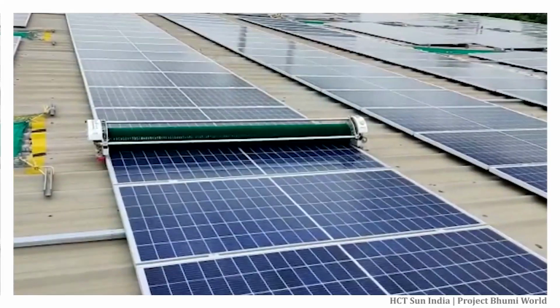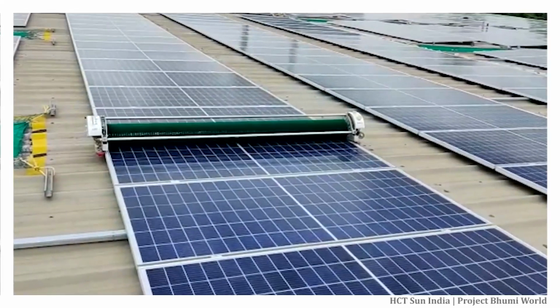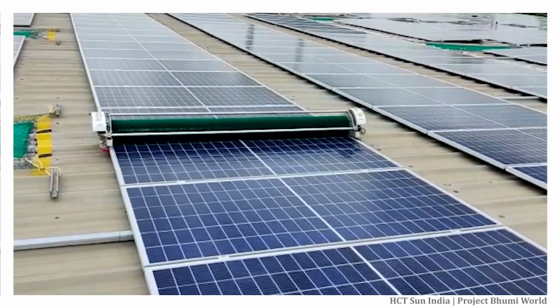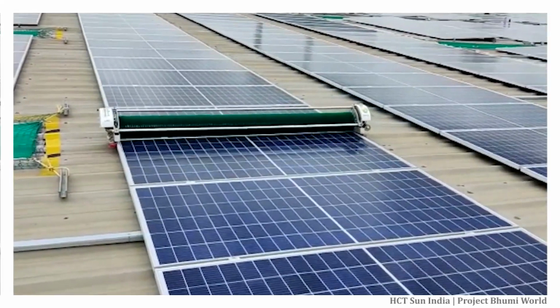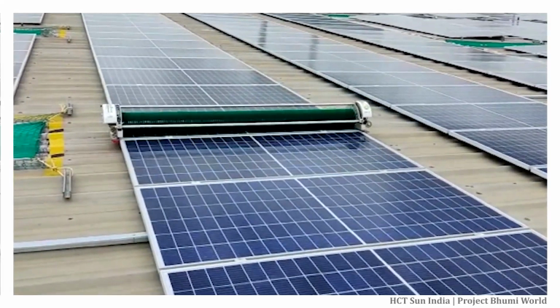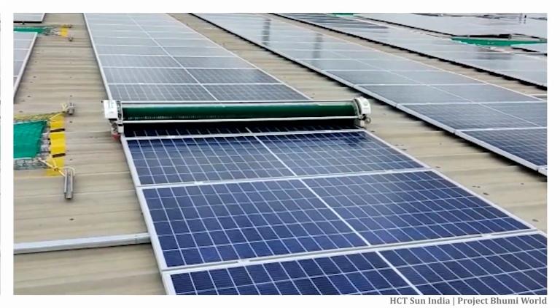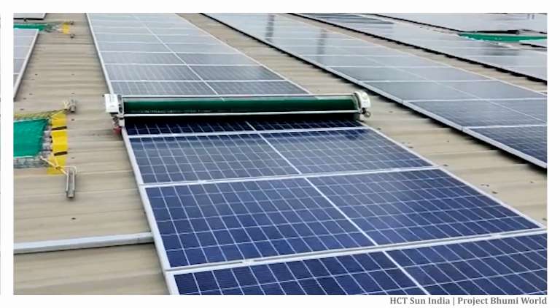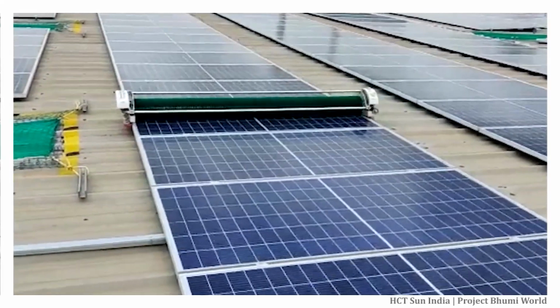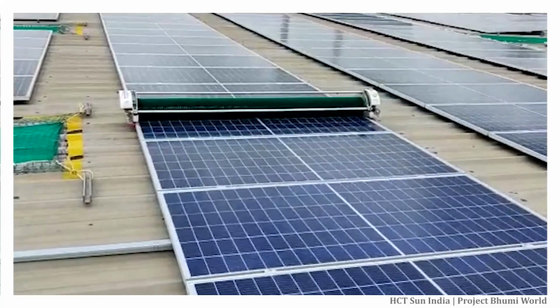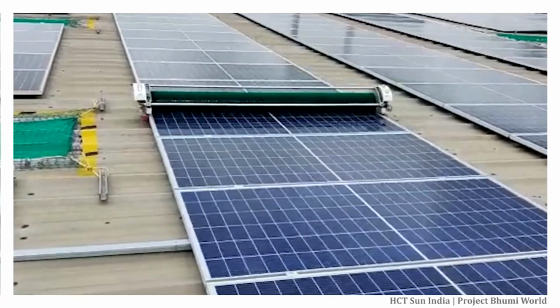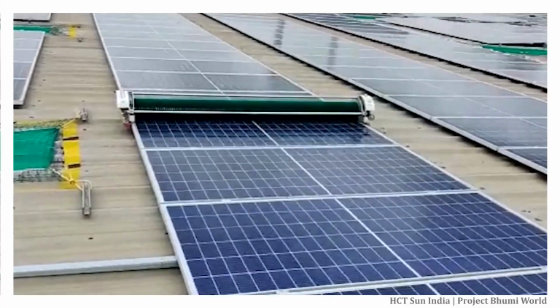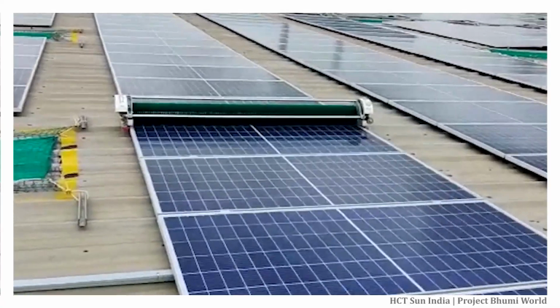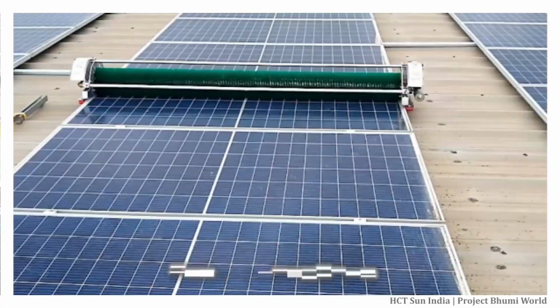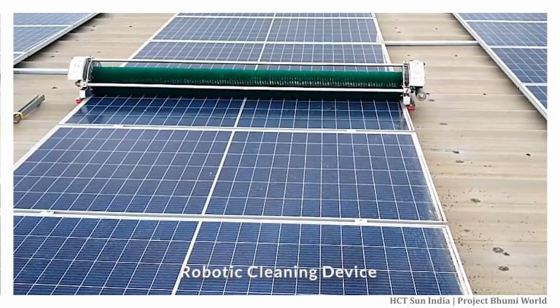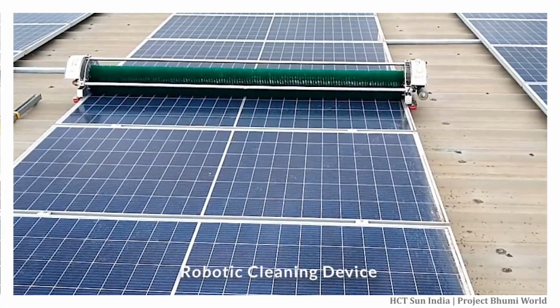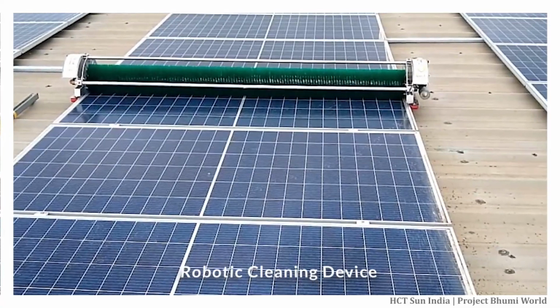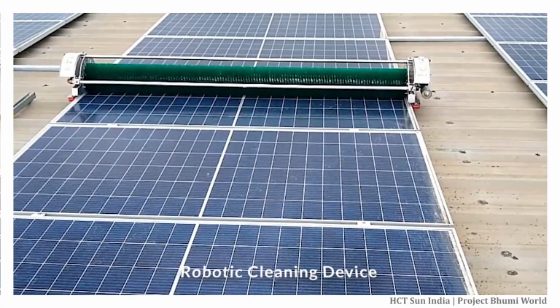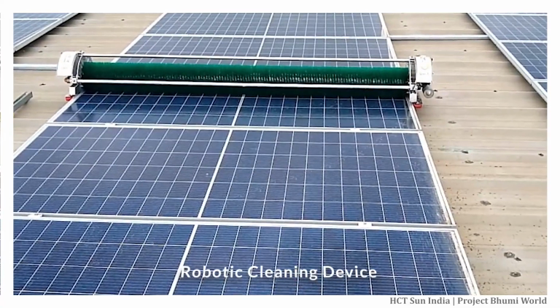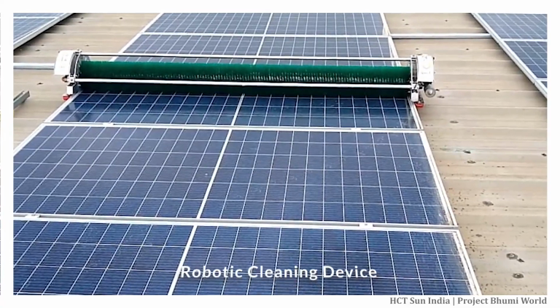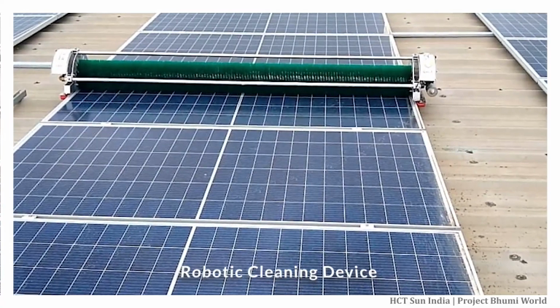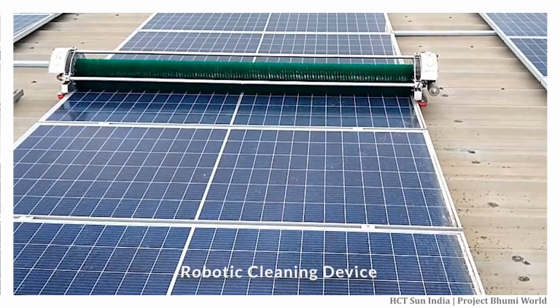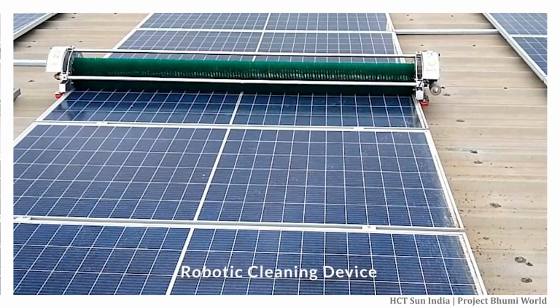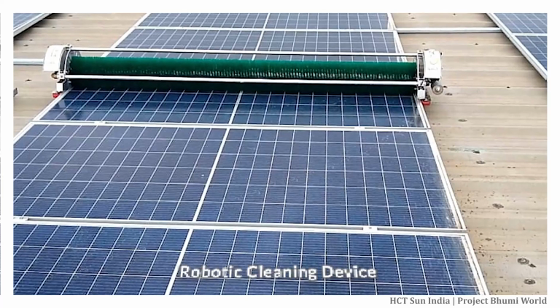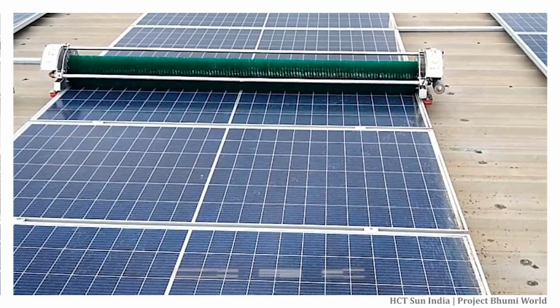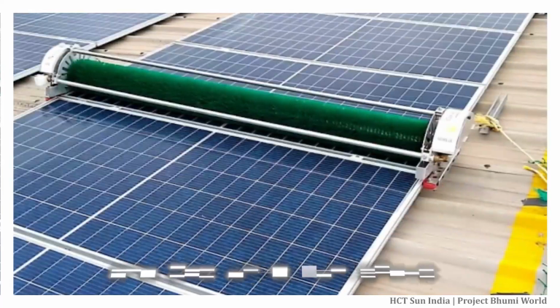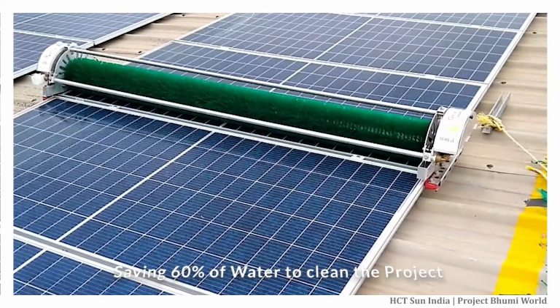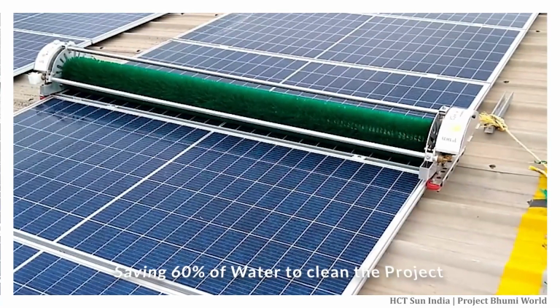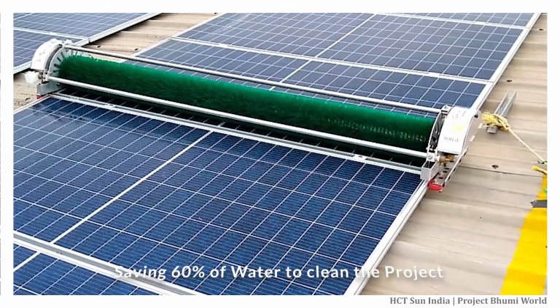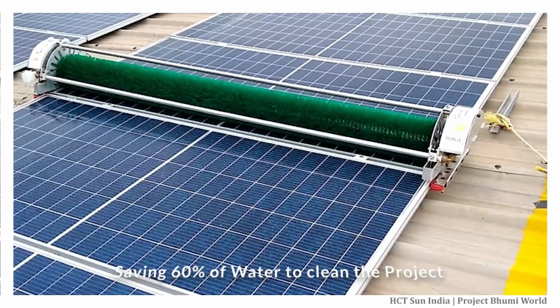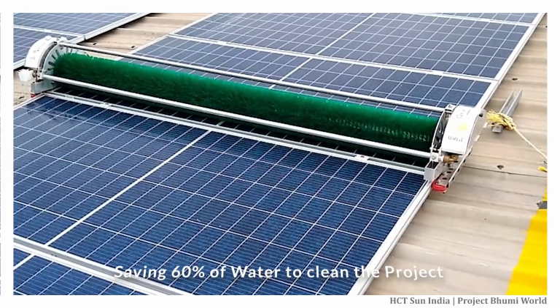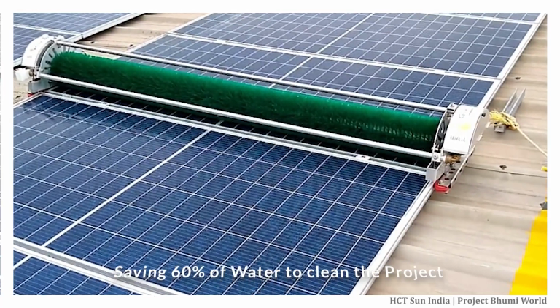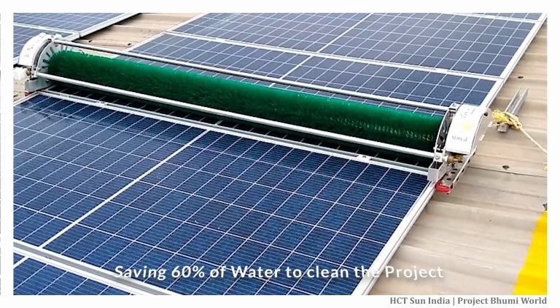For operations and maintenance (O&M), we have specifically designed the project so that we can use a robotic cleaning device that will save time, increase power production, and save over 60% of the water needed to clean the project.